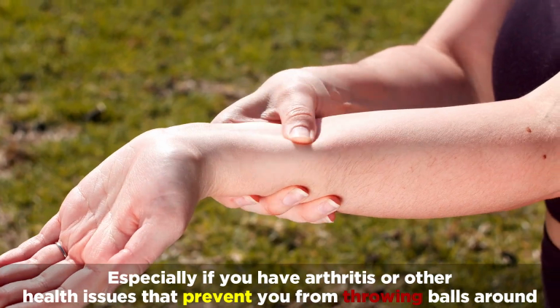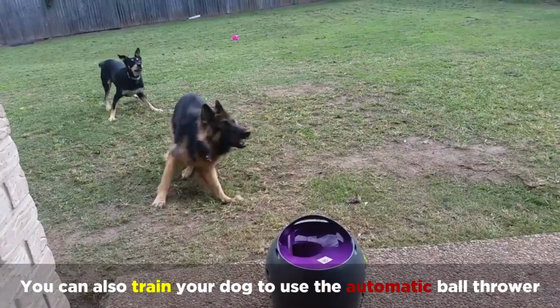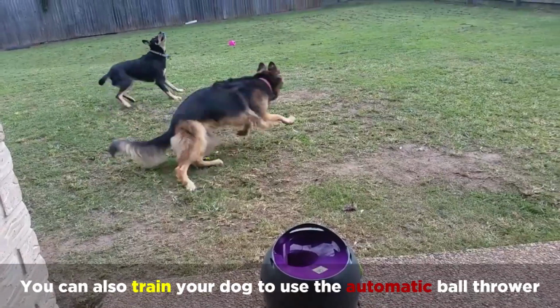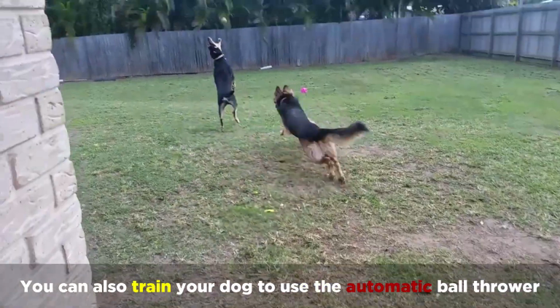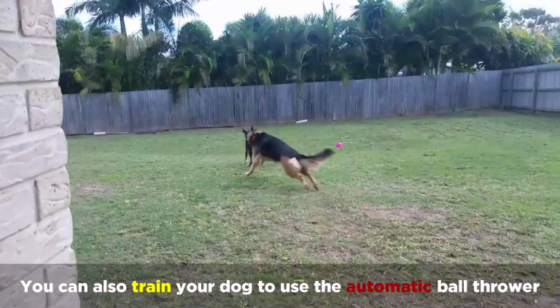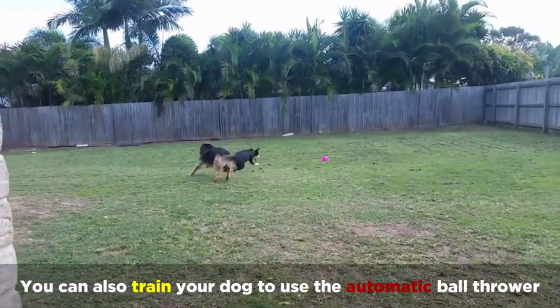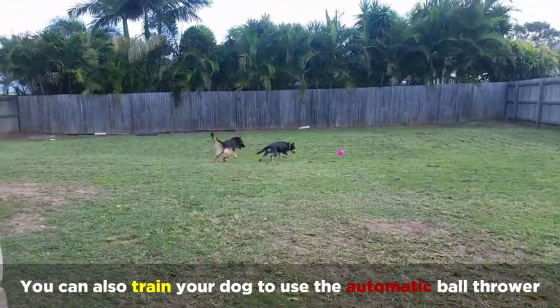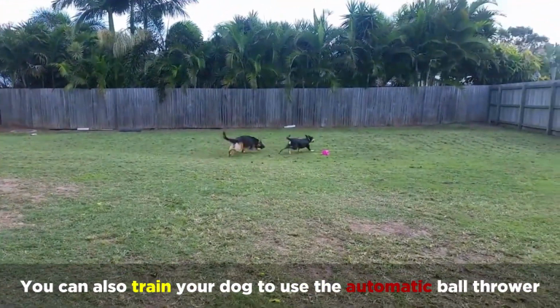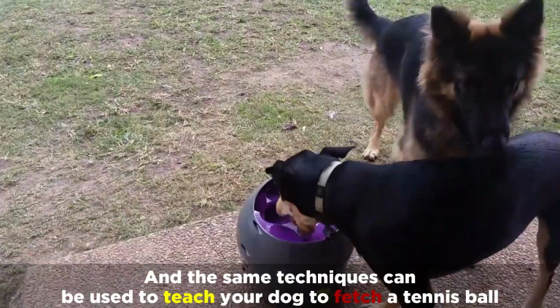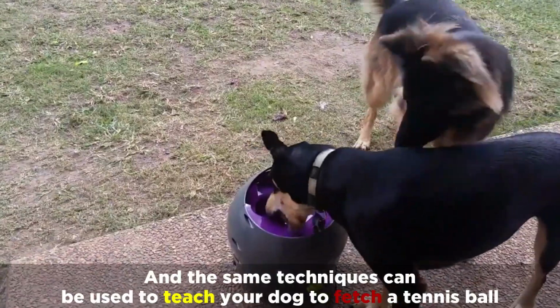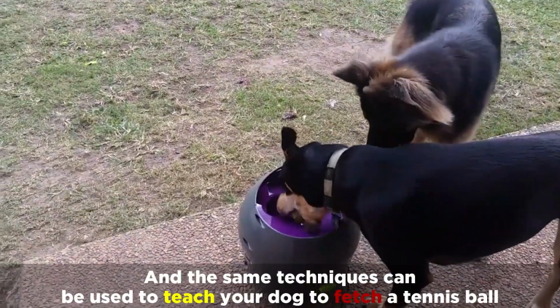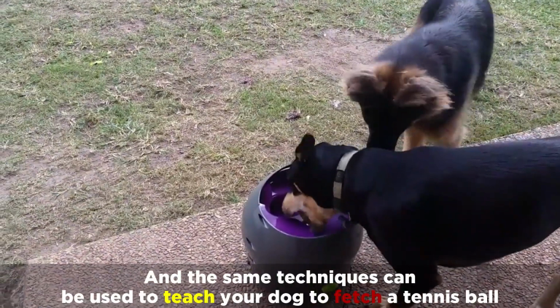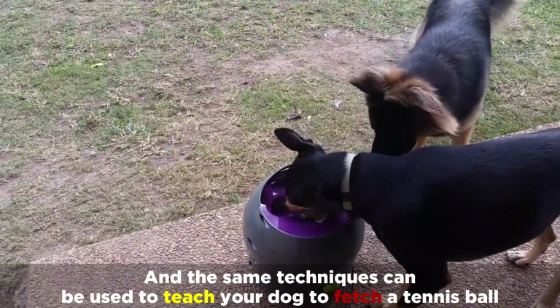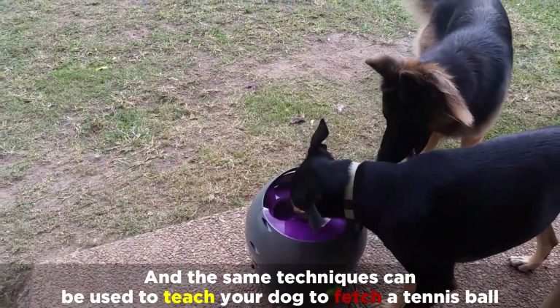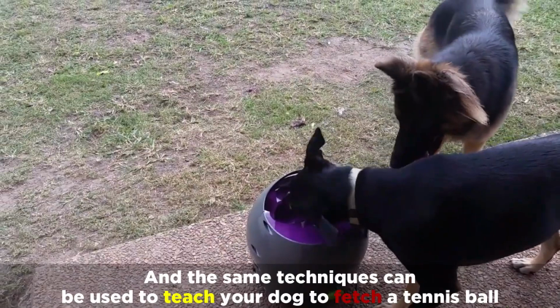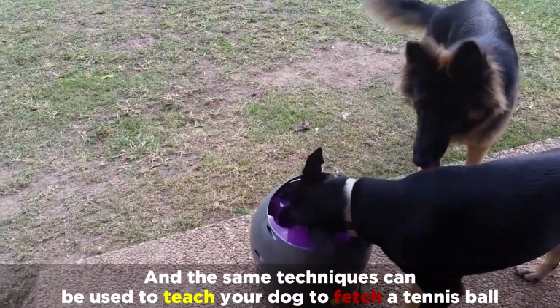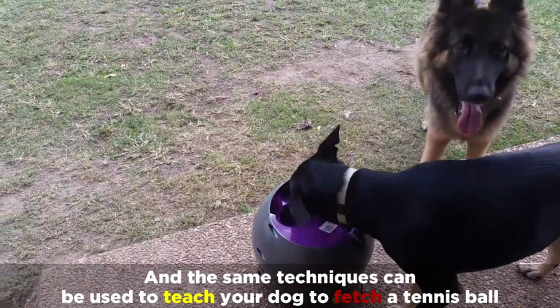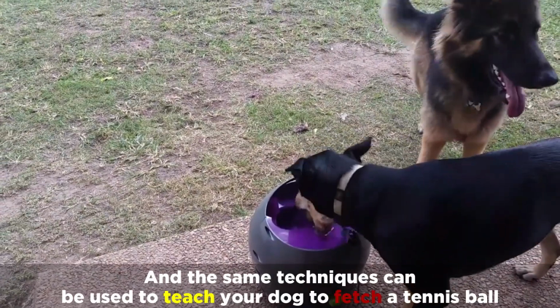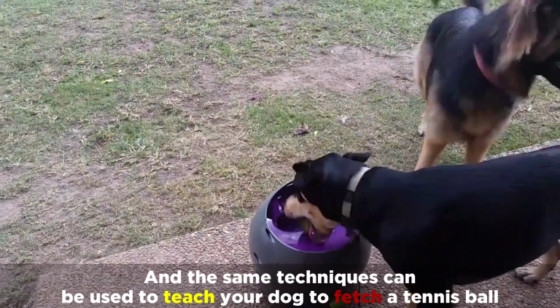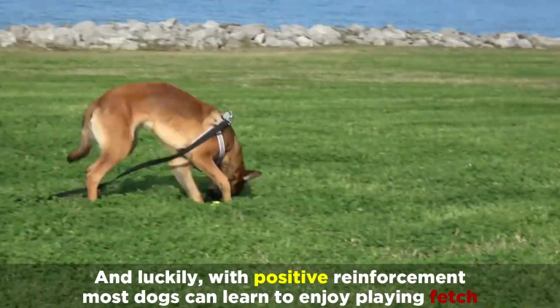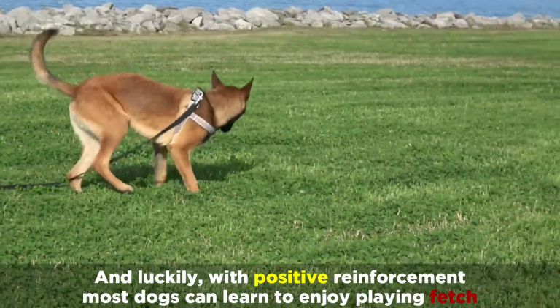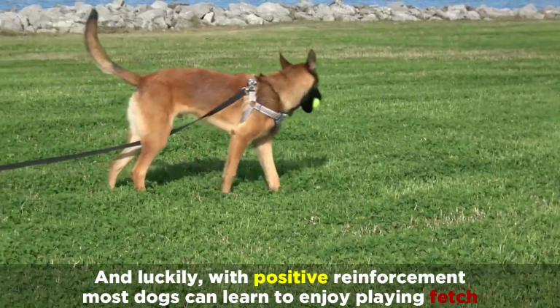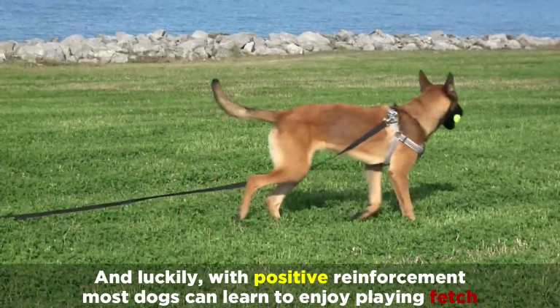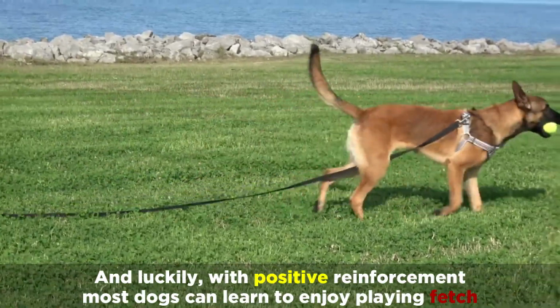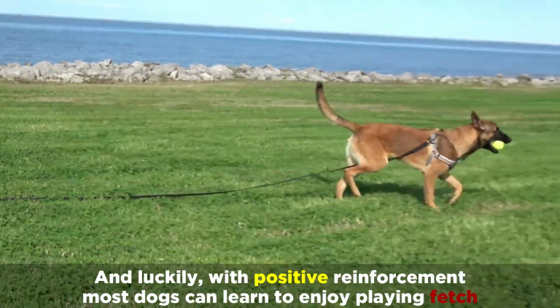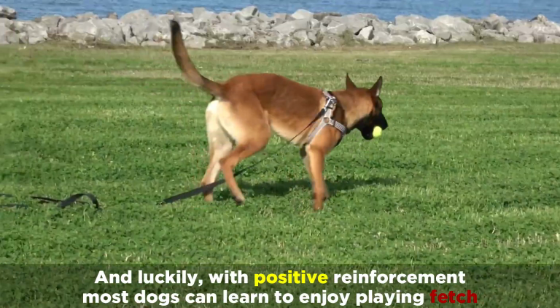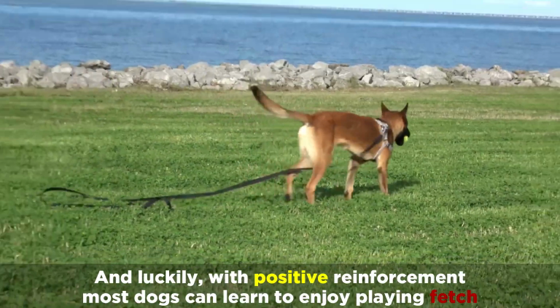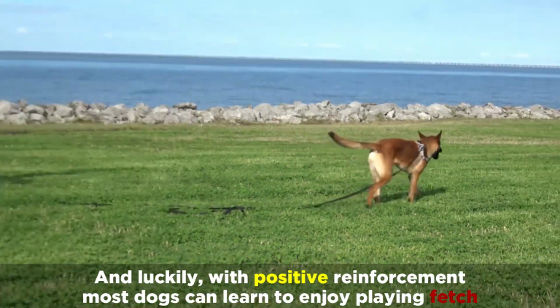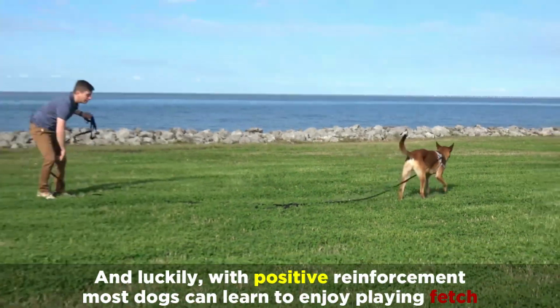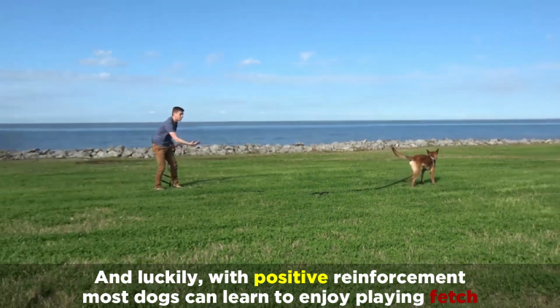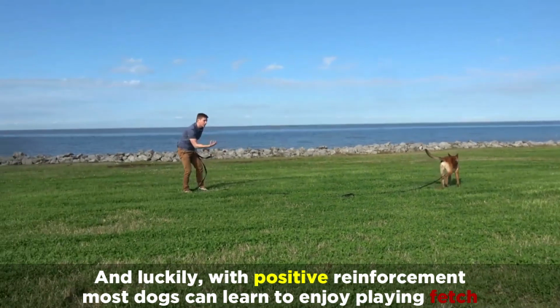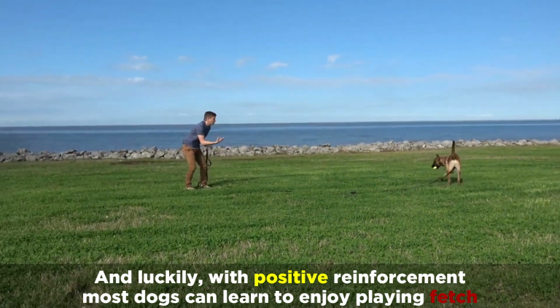You can also train your dog to use the automatic ball thrower, and the same techniques can be used to teach your dog to fetch a tennis ball. With positive reinforcement, most dogs can learn to enjoy playing fetch.